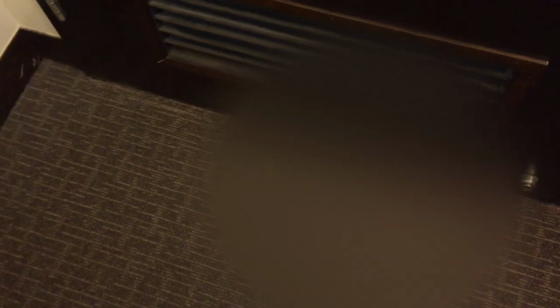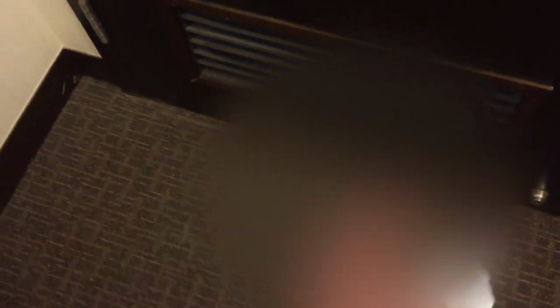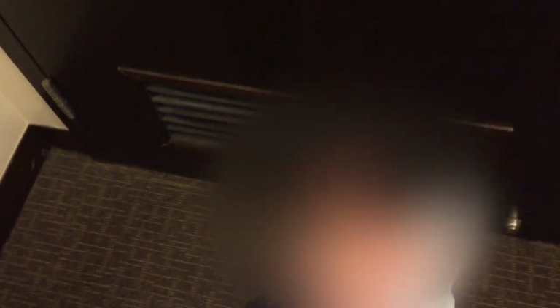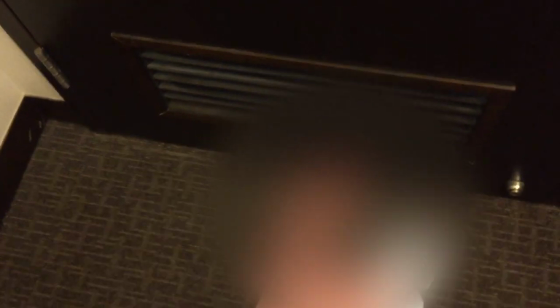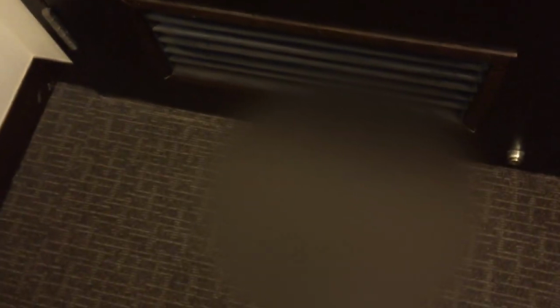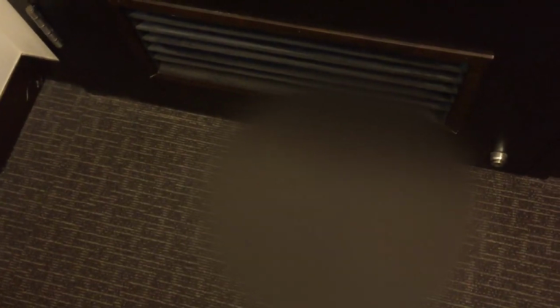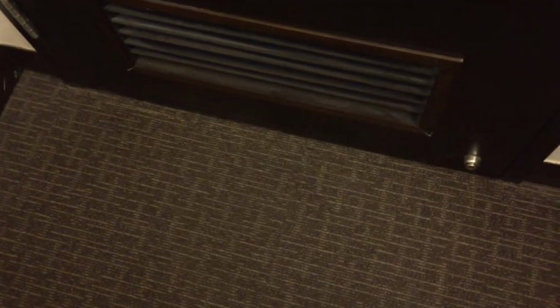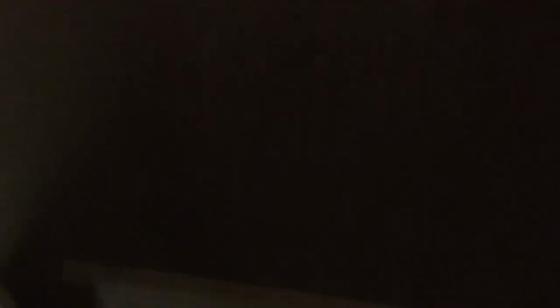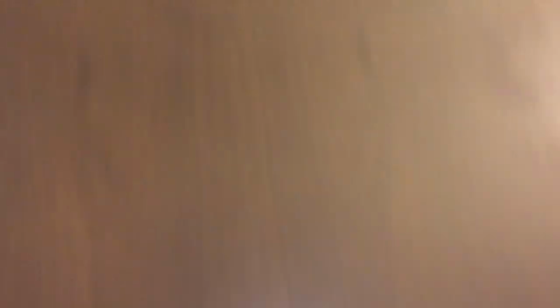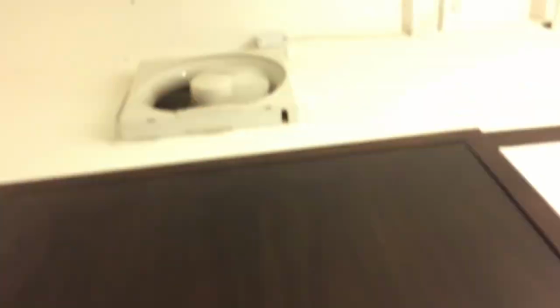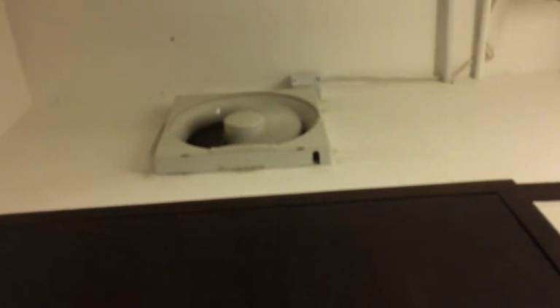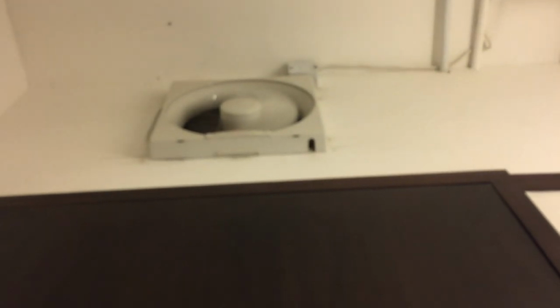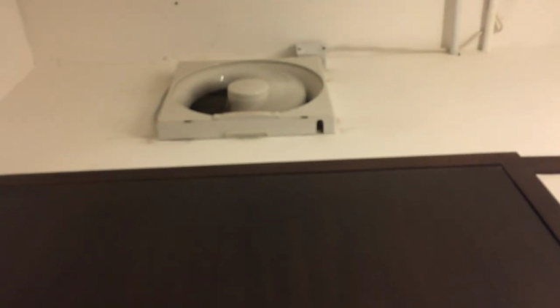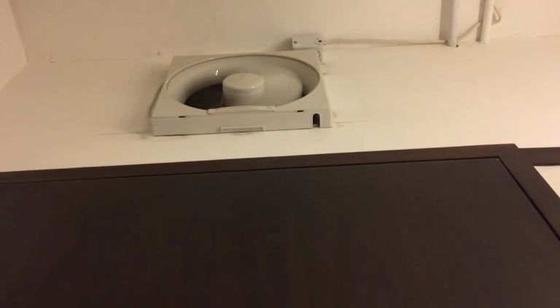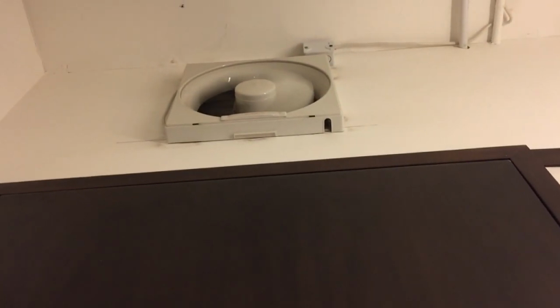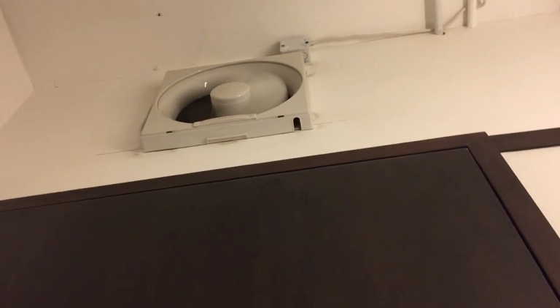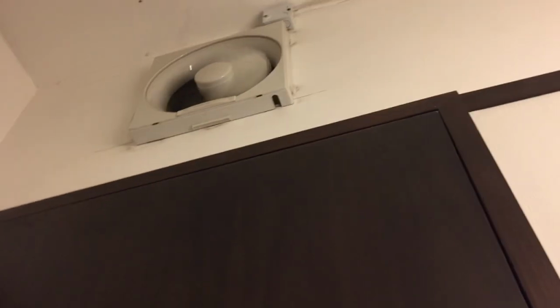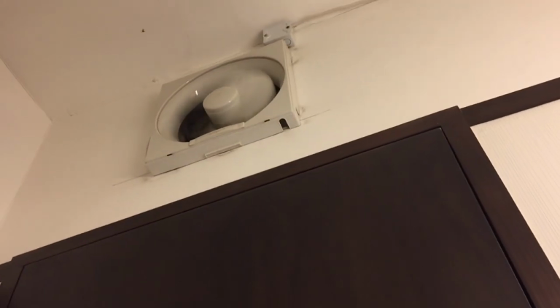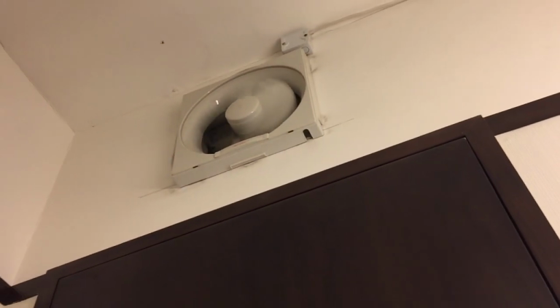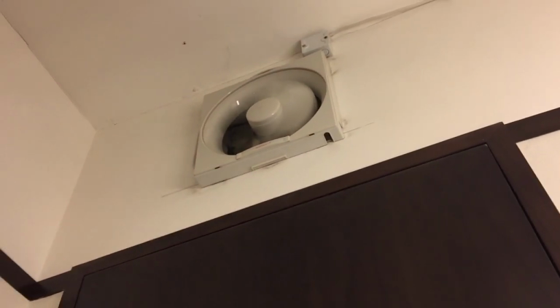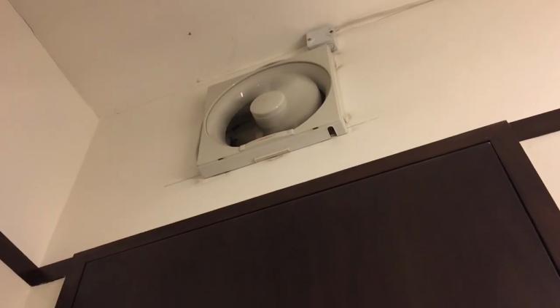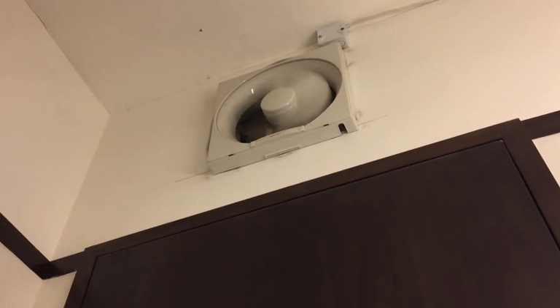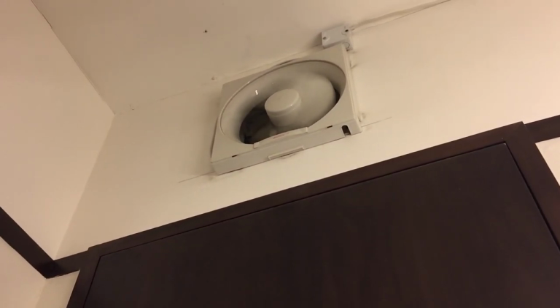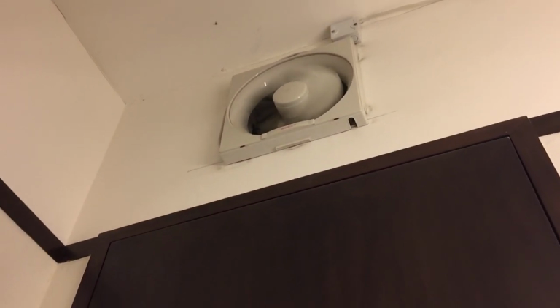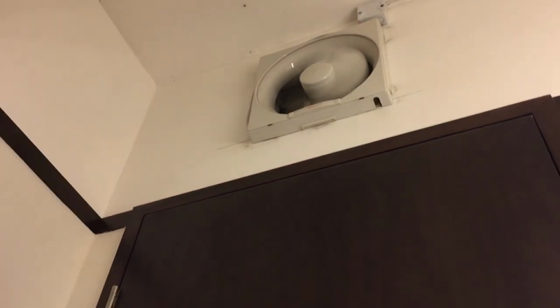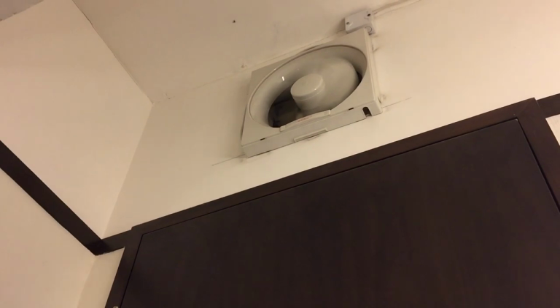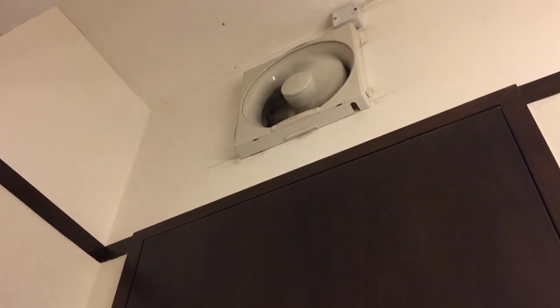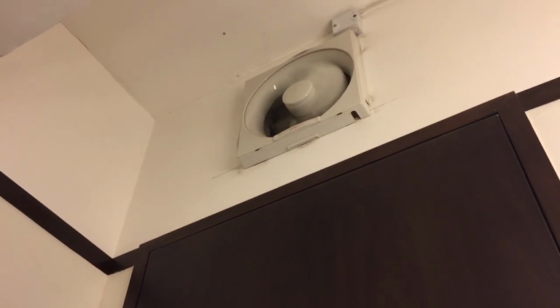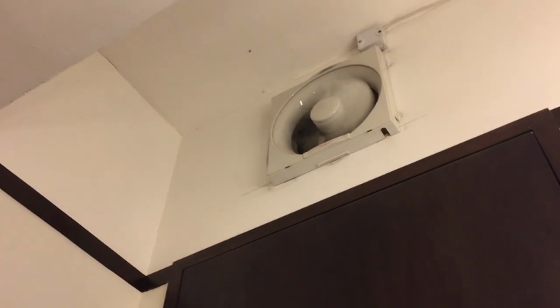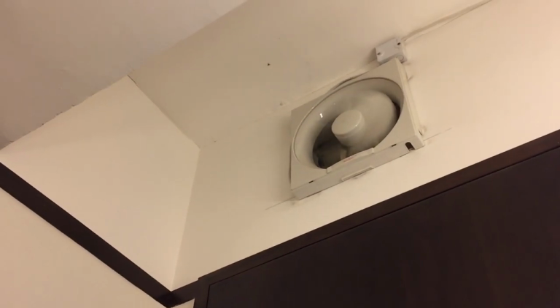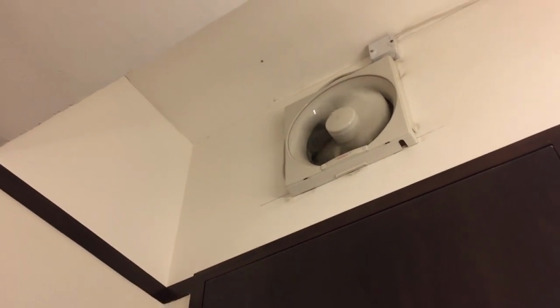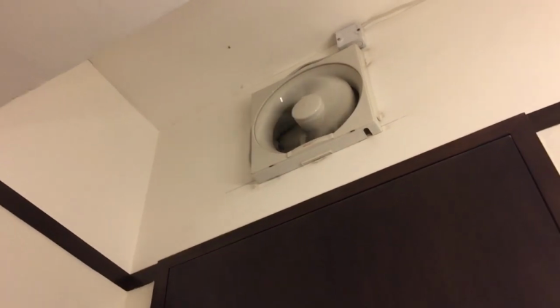I don't think they did a good job with the vents, having a vent in the door. I'm actually bothered by having a door with a vent like that.